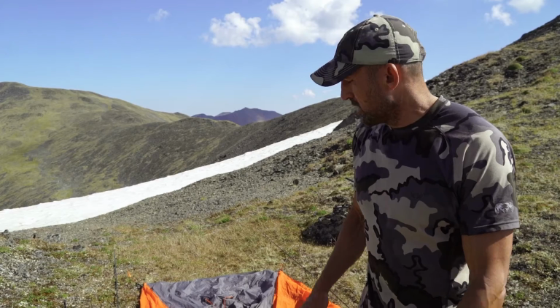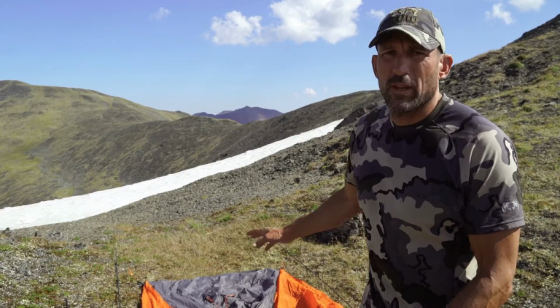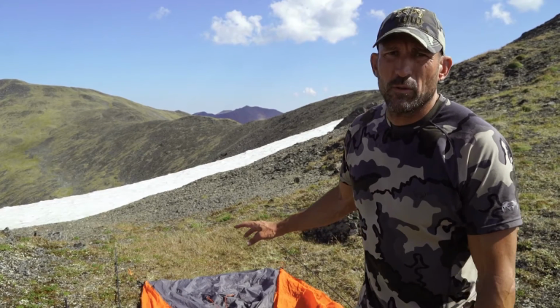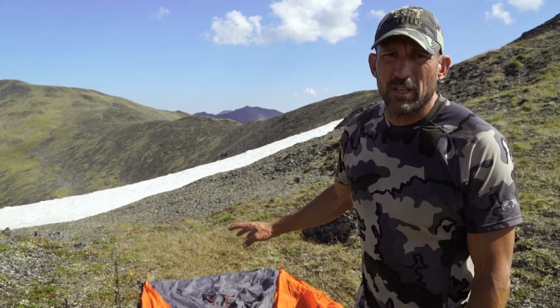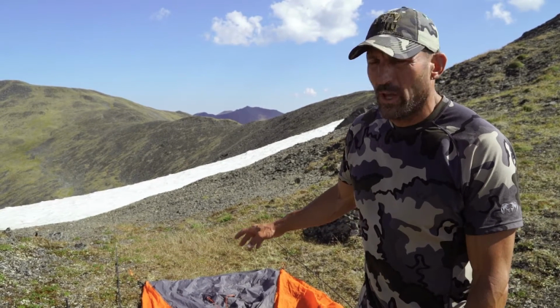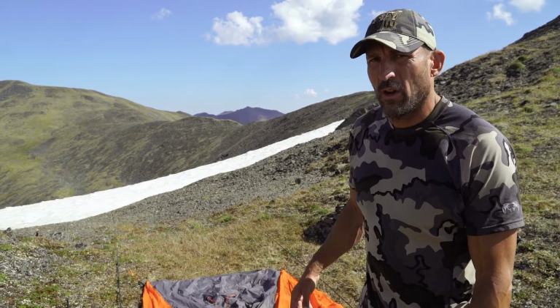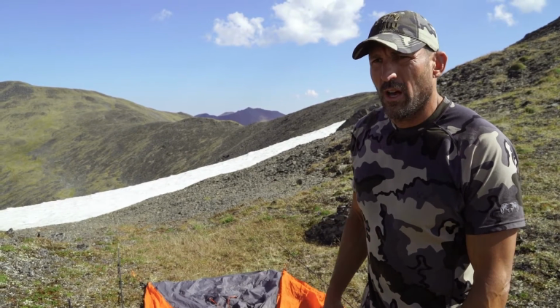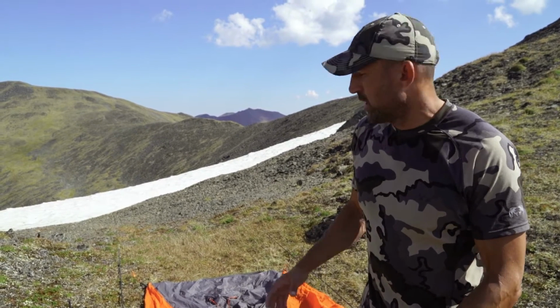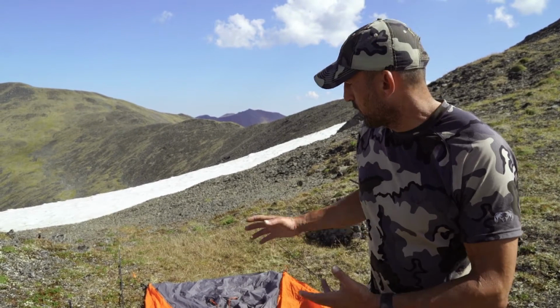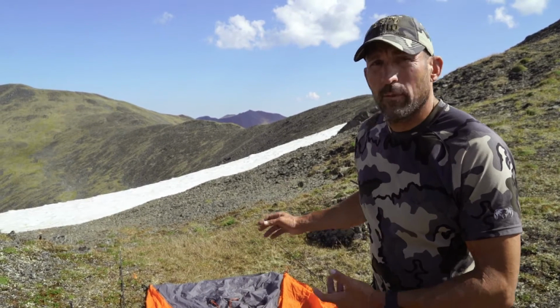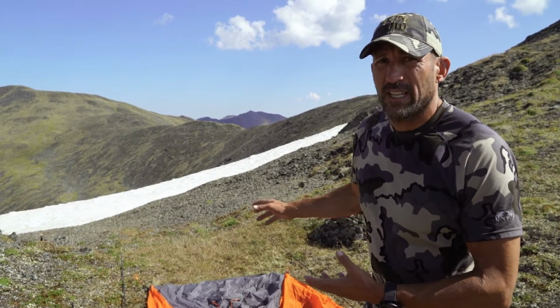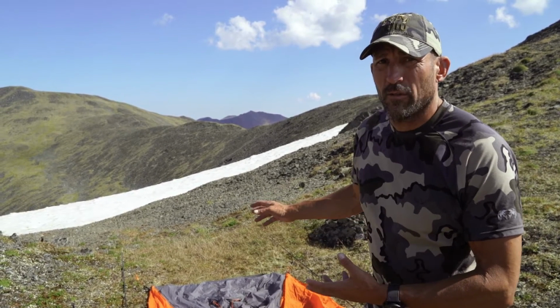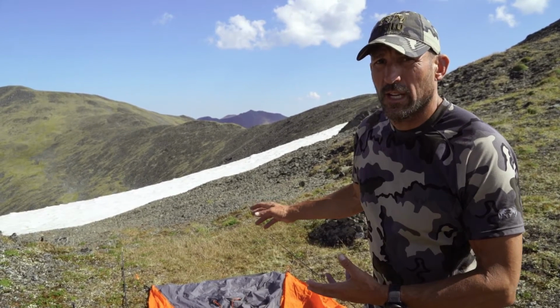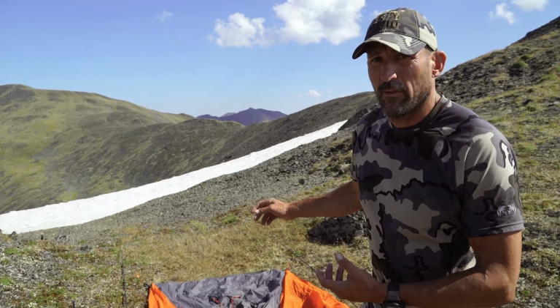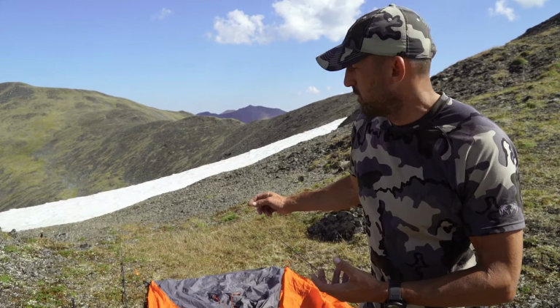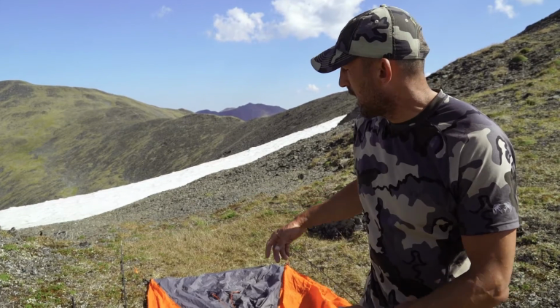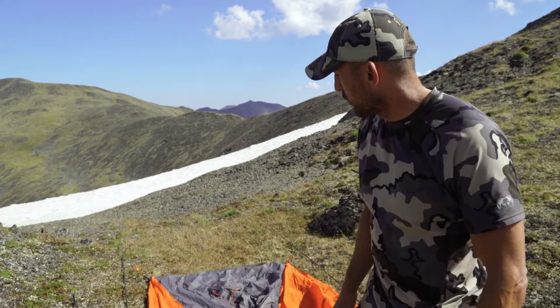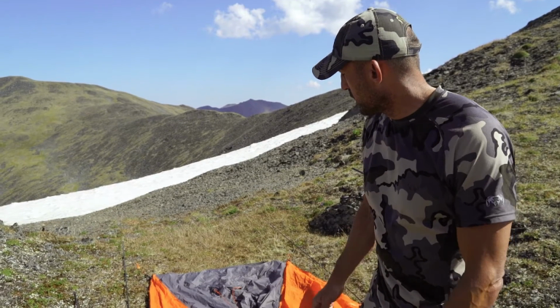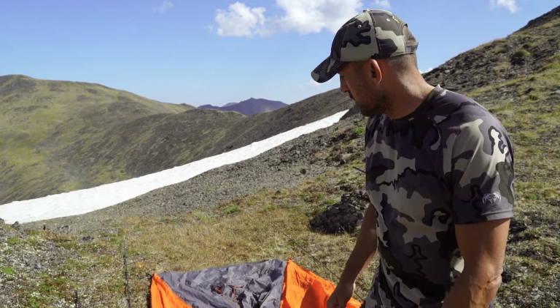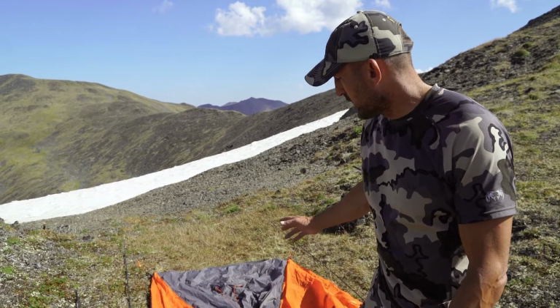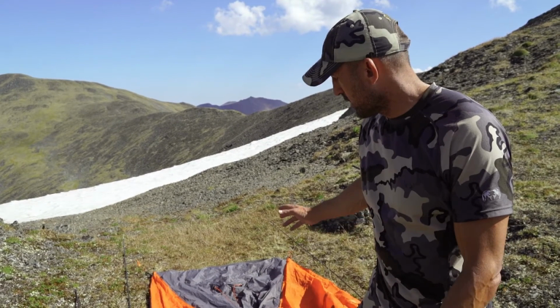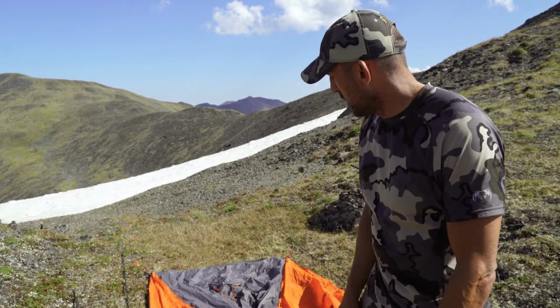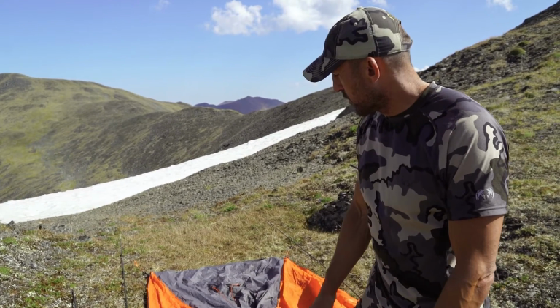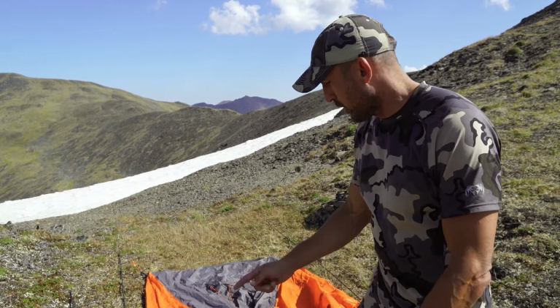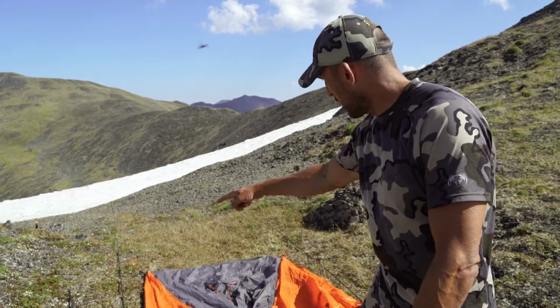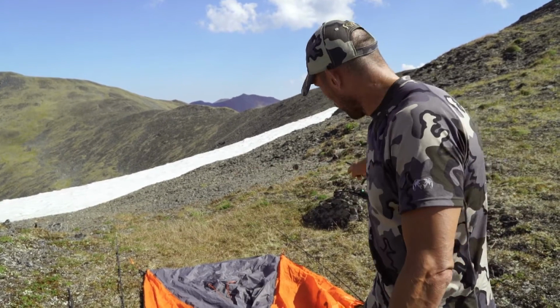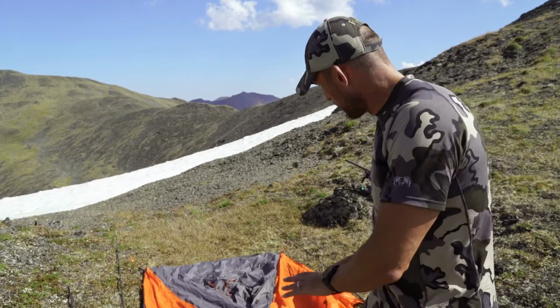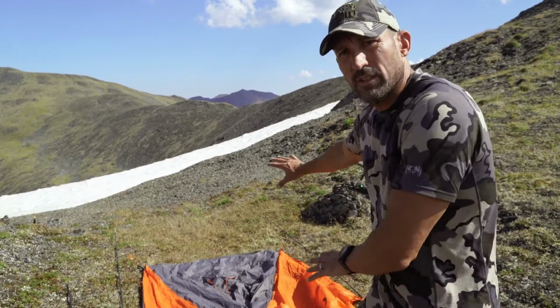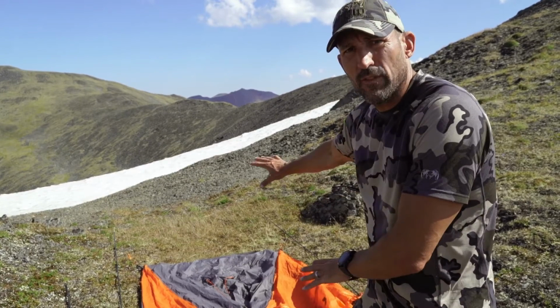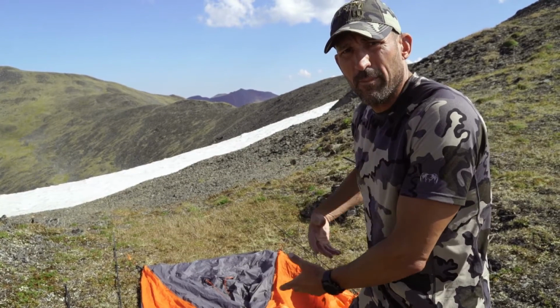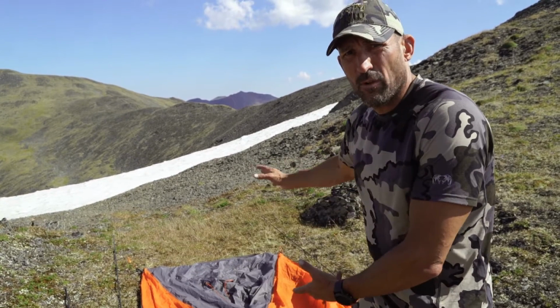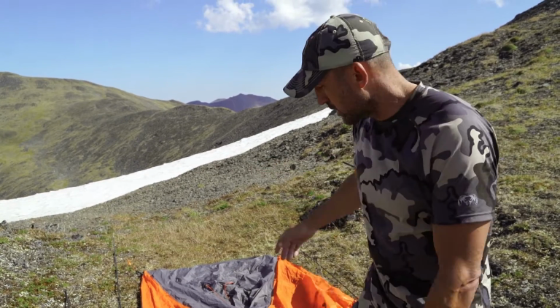At the top of the mountain when you're dealing with wind and weather, one of the things you have to be really careful about is your tent doesn't blow off while you're setting it up. I've heard stories of guys who lost their tent during that. So I'll stake down all four corners, make sure it's on a good flat spot, and make sure all the rocks are clear.